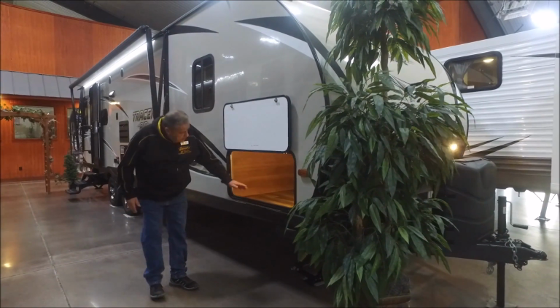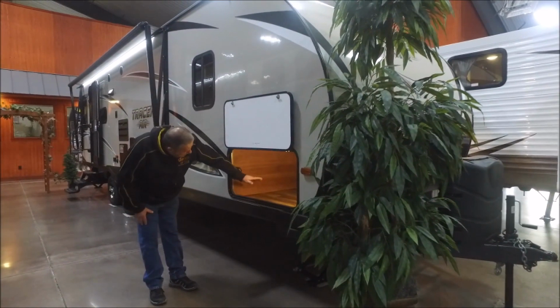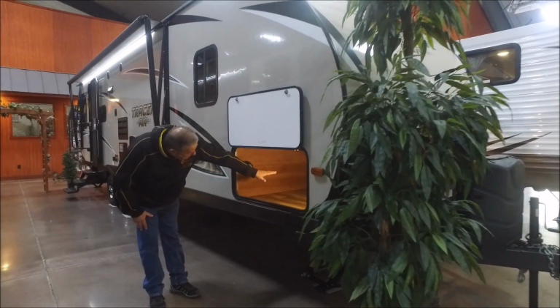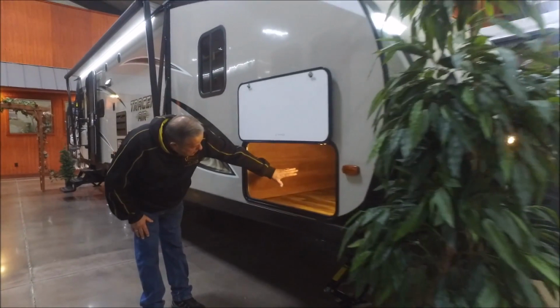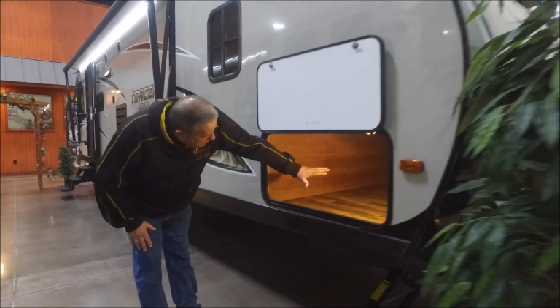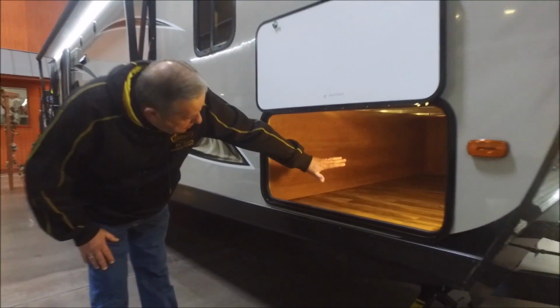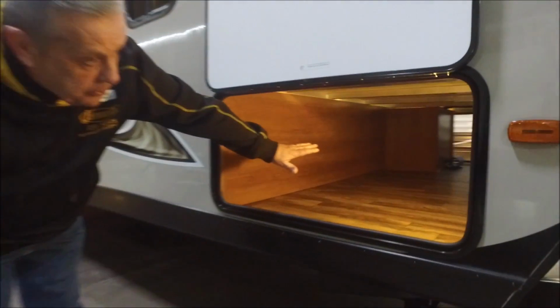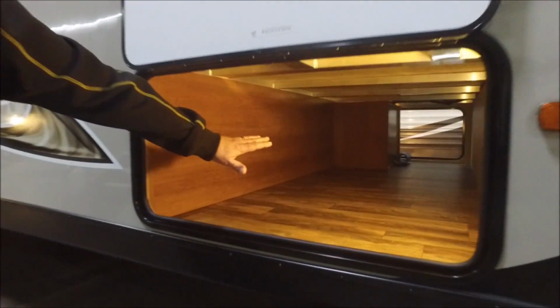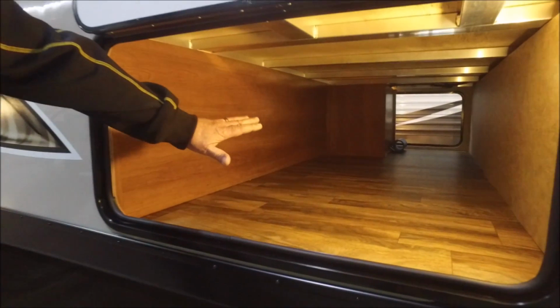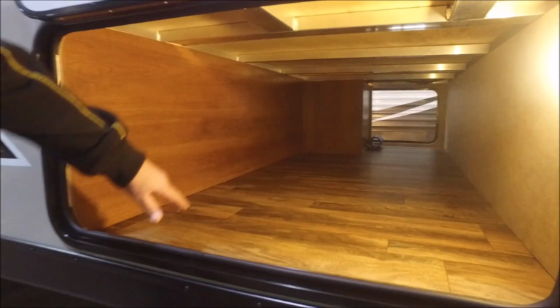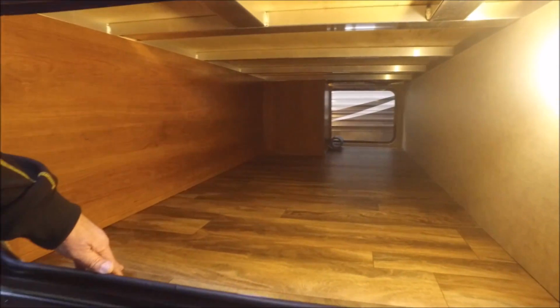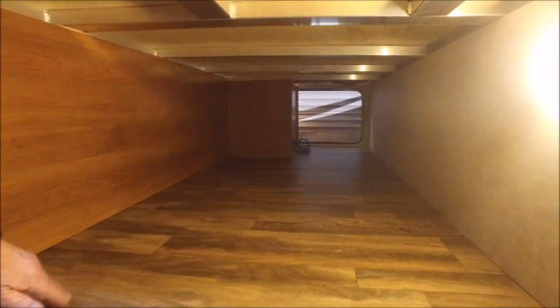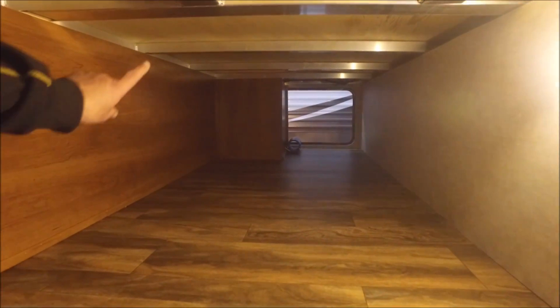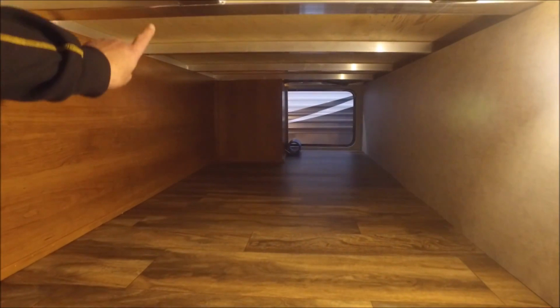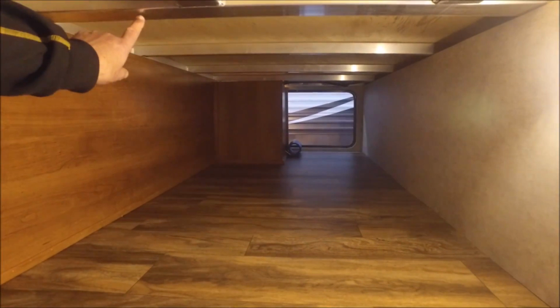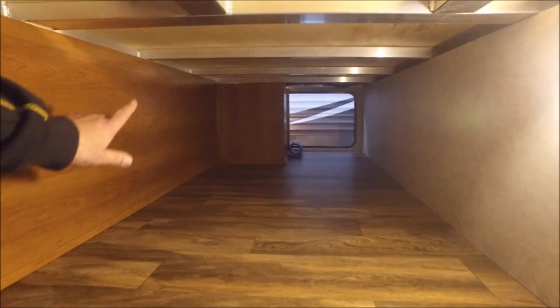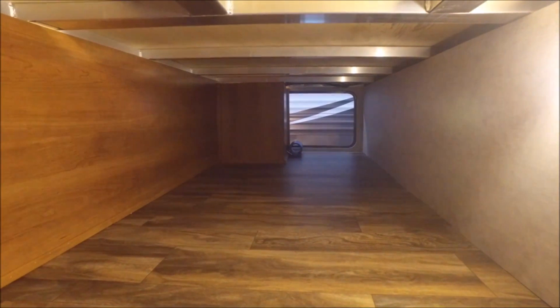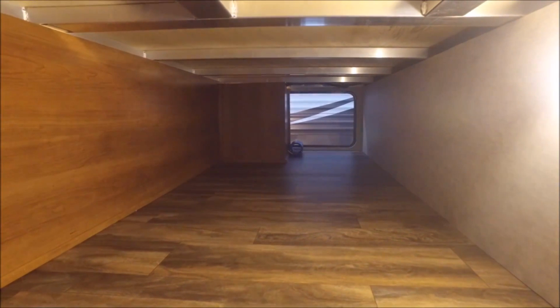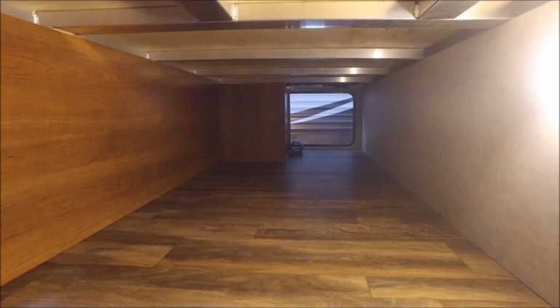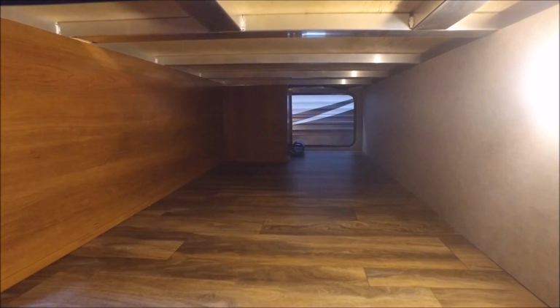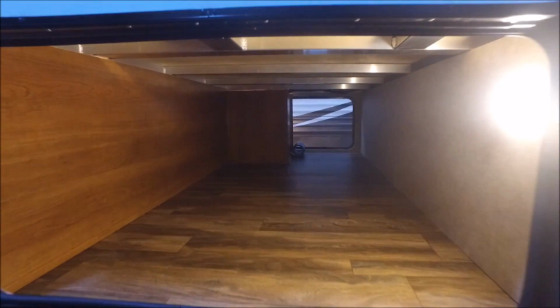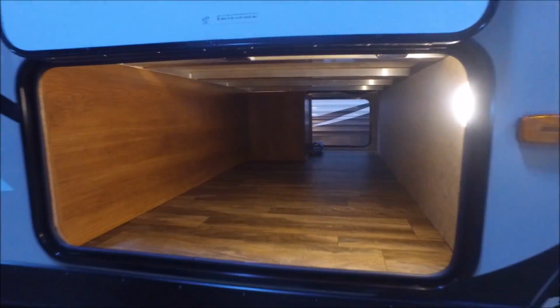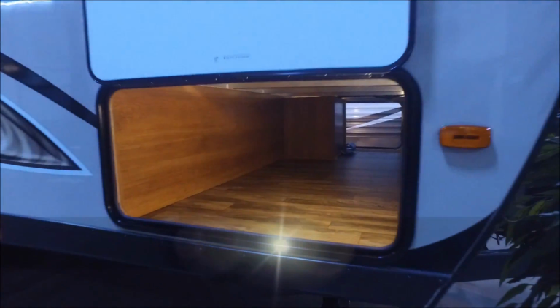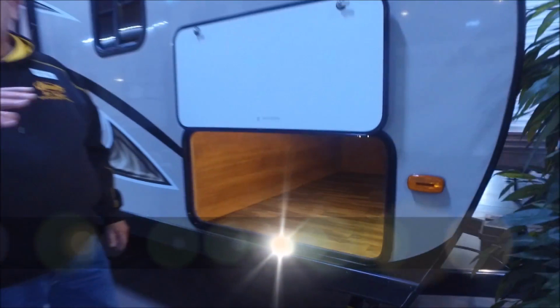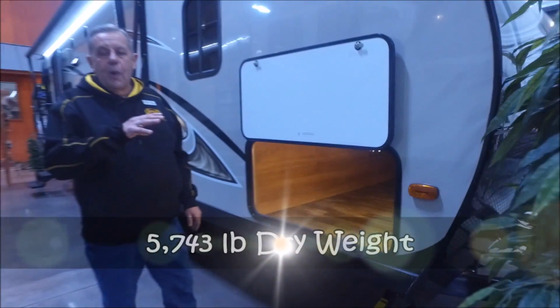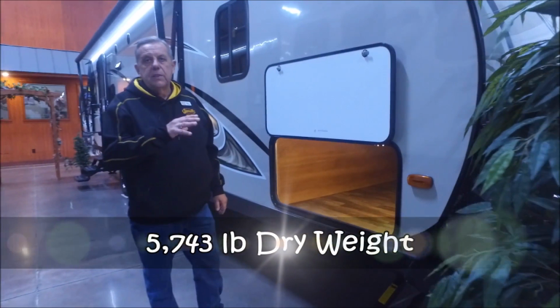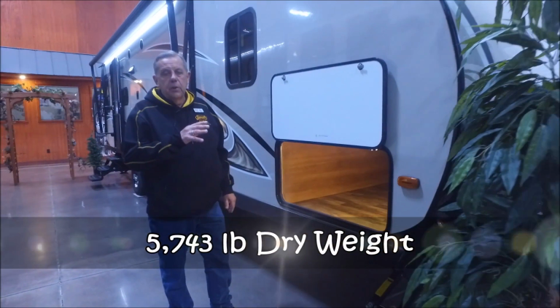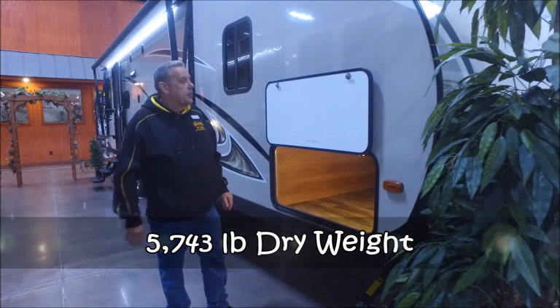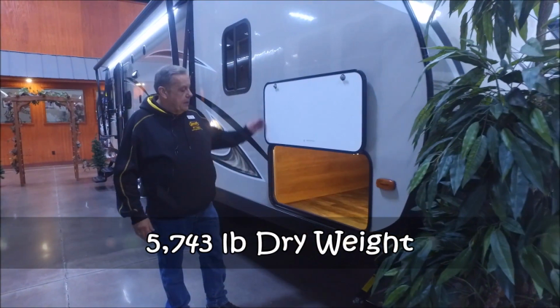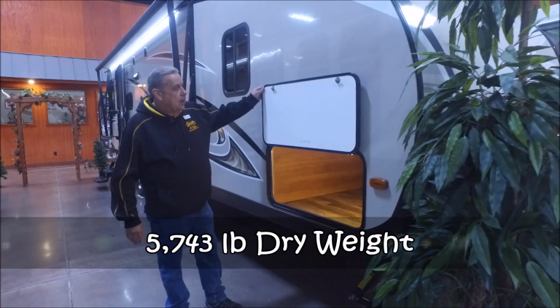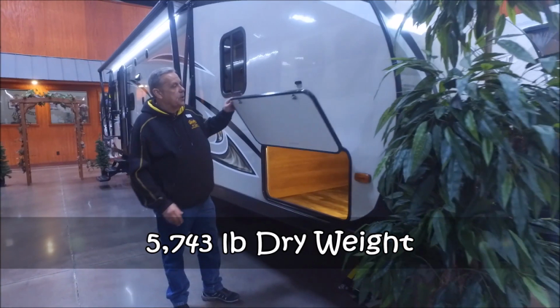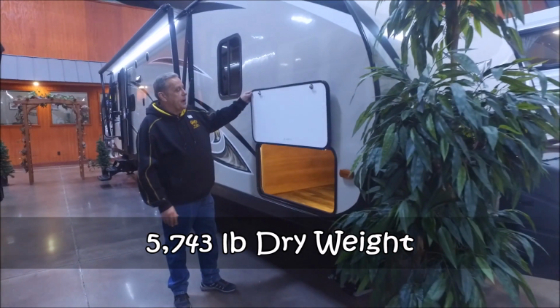As you can see, you've got this huge crawl-through storage that goes all the way to the other side. You can also see it's aluminum frame — it's actually an ultralight classic. This trailer only weighs 5,743 pounds.